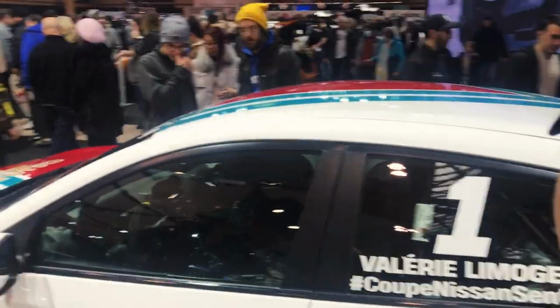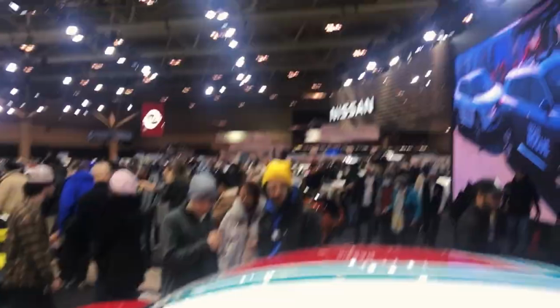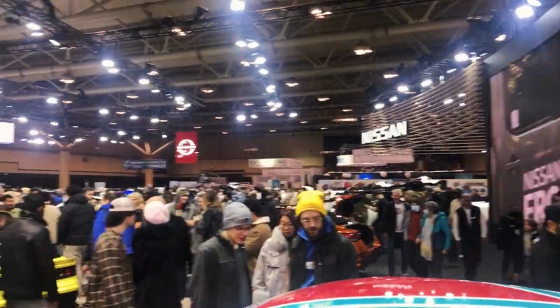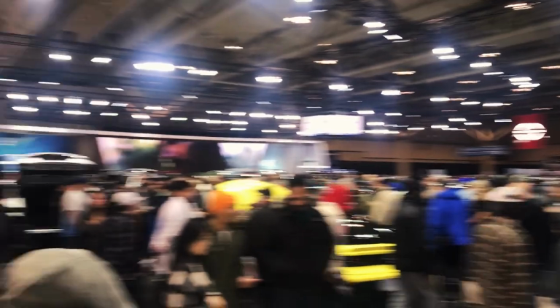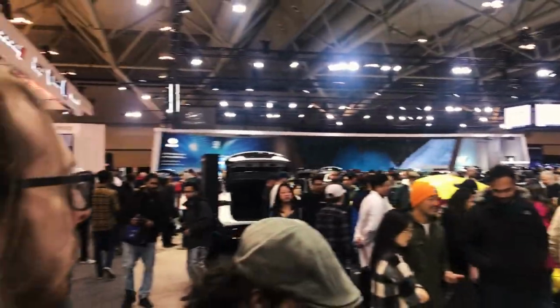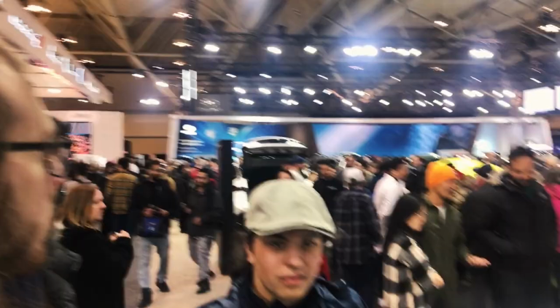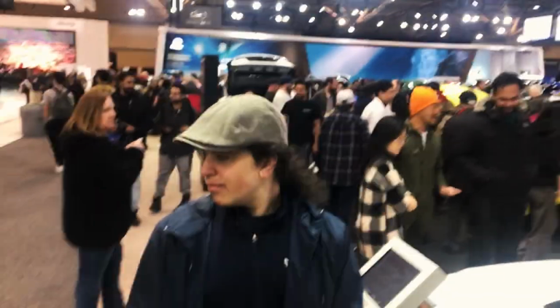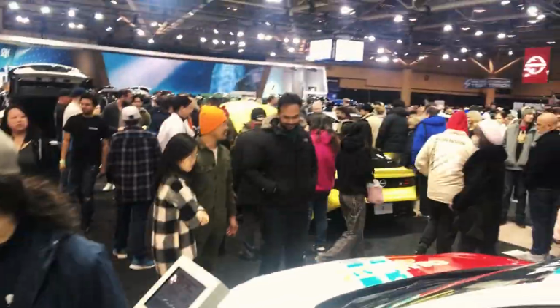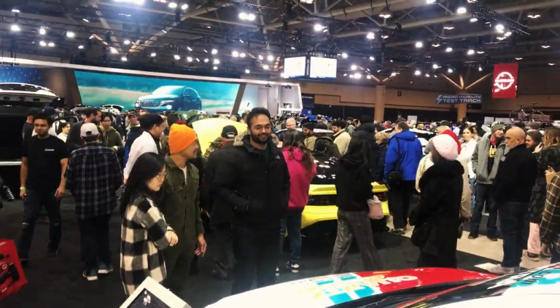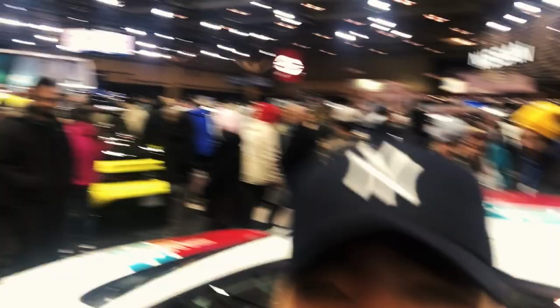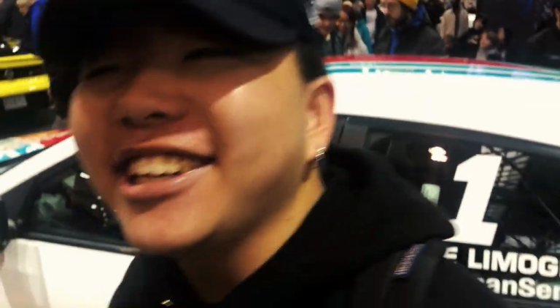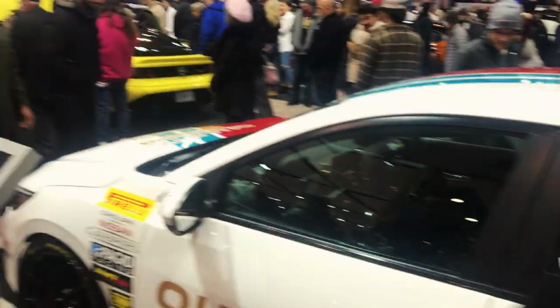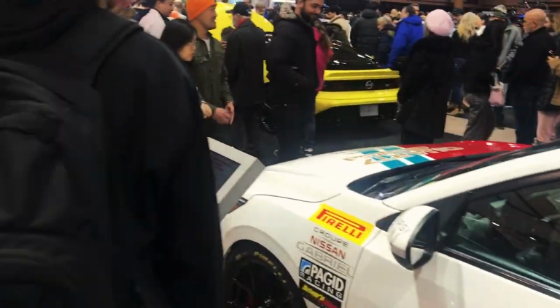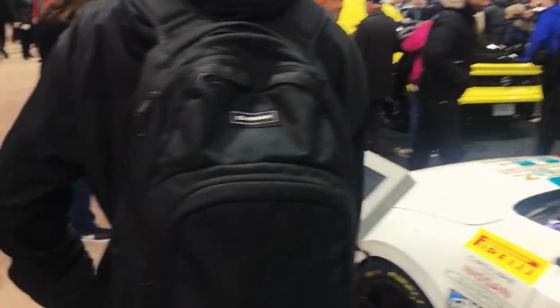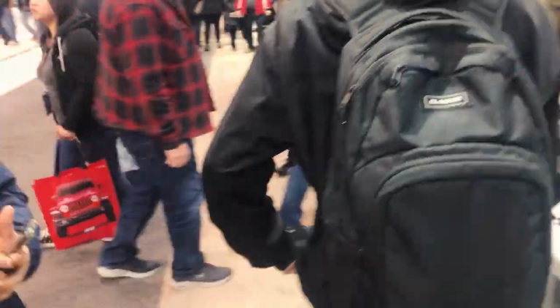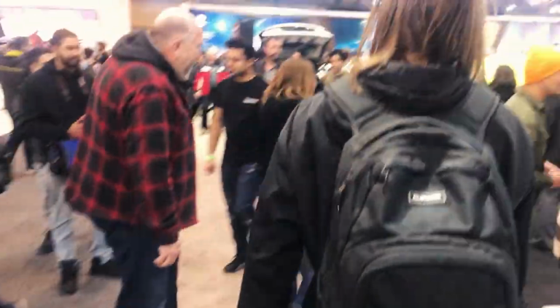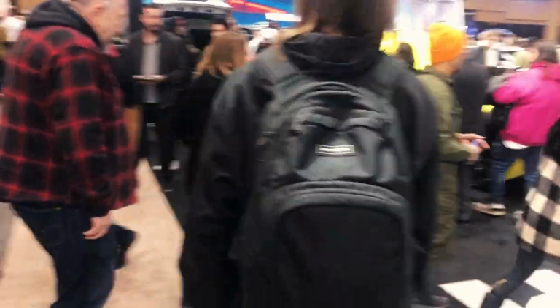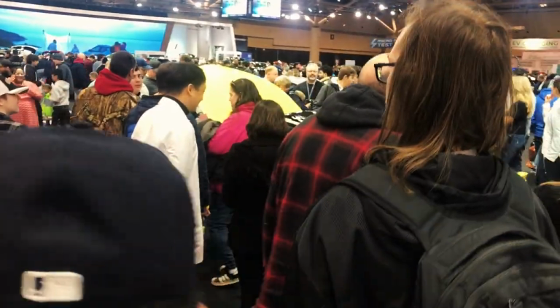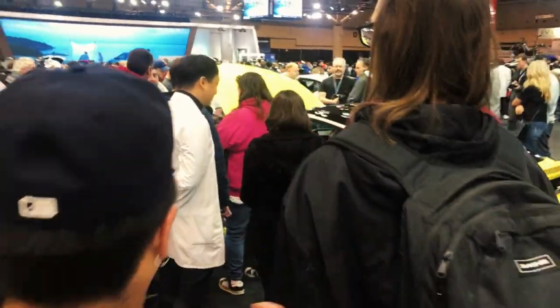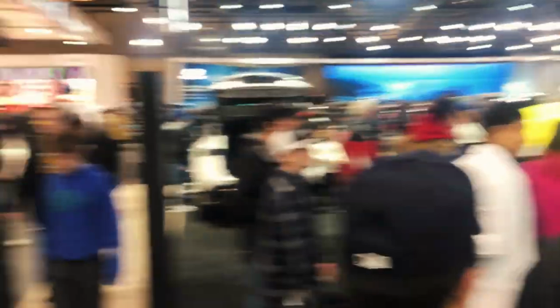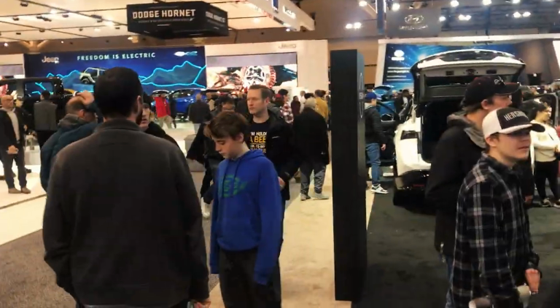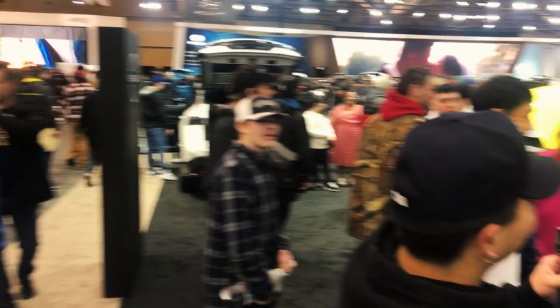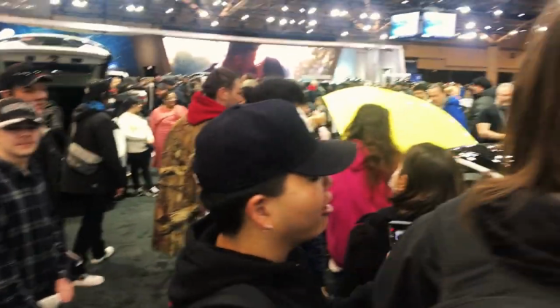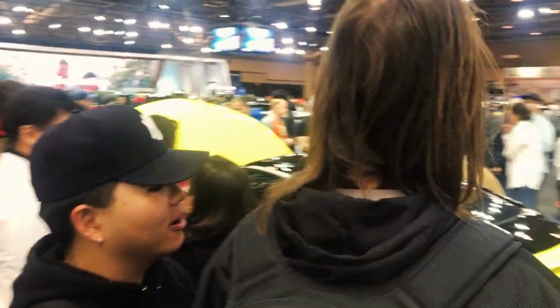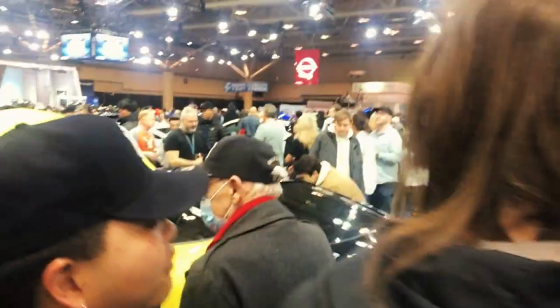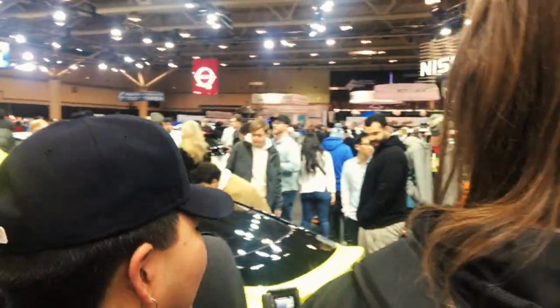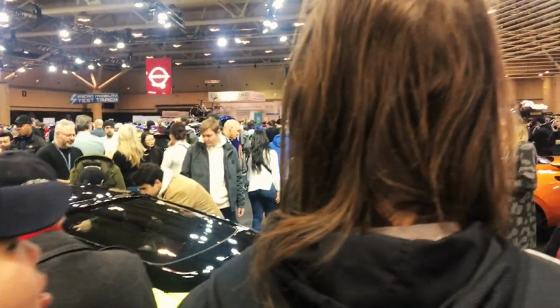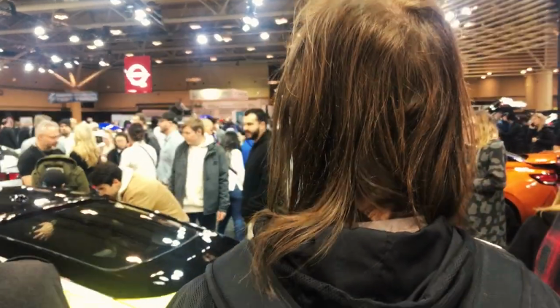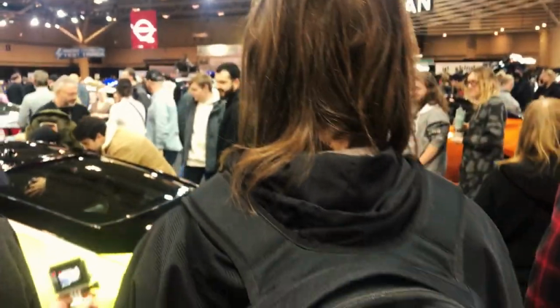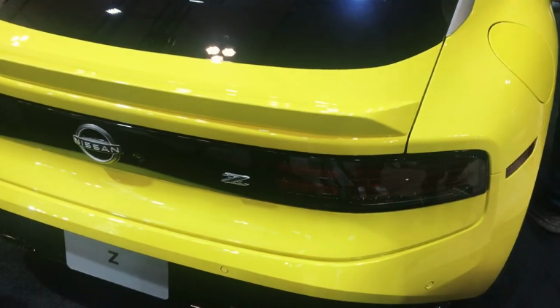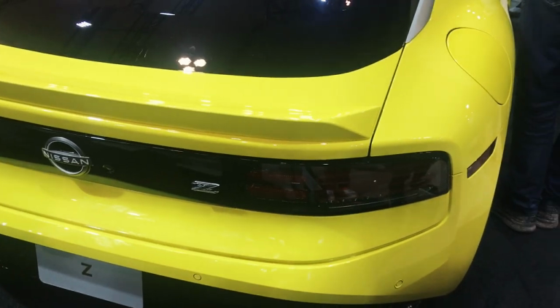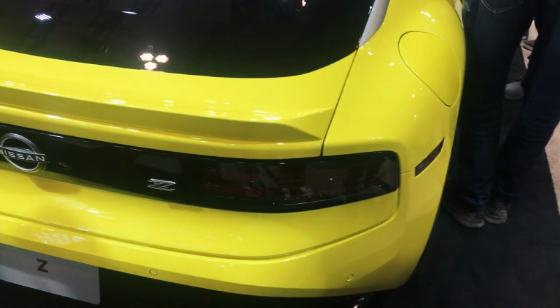We're going to start off here at Nissan. We got the new Z right here. It's hella packed, so I don't know if I'm going to be able to get a cinematic shot. Hopefully I can. Much lower than I expected.